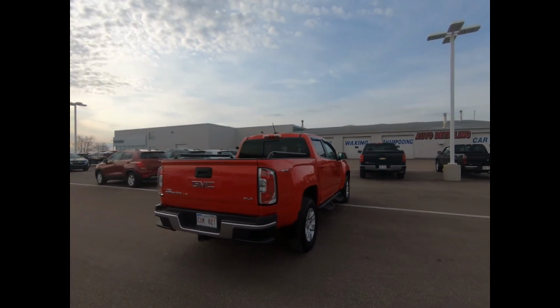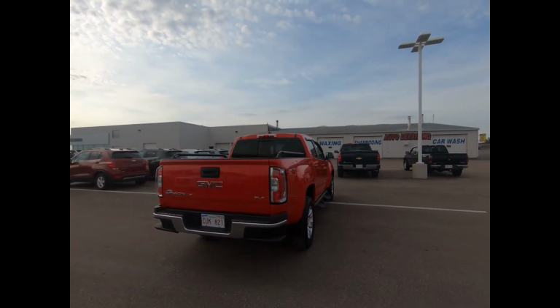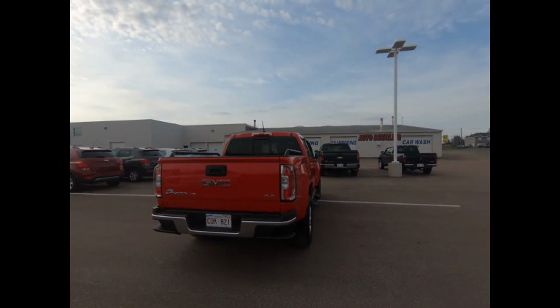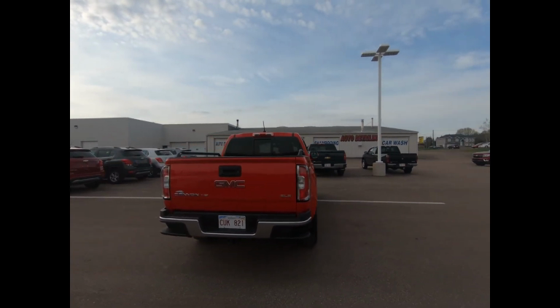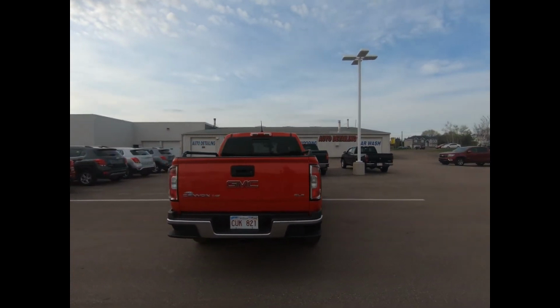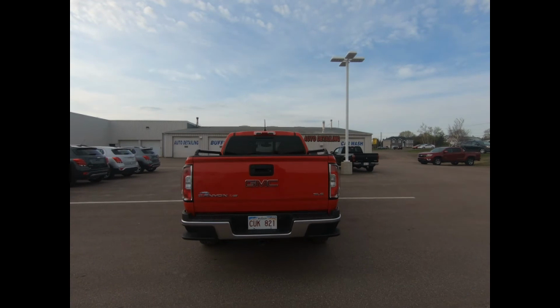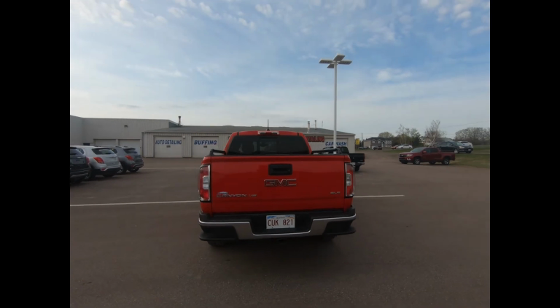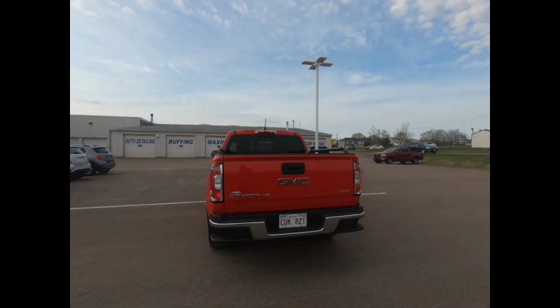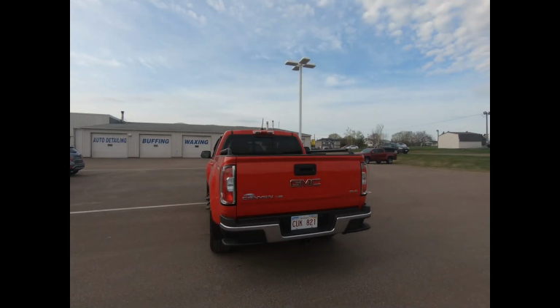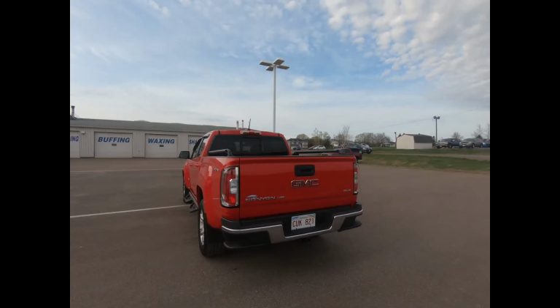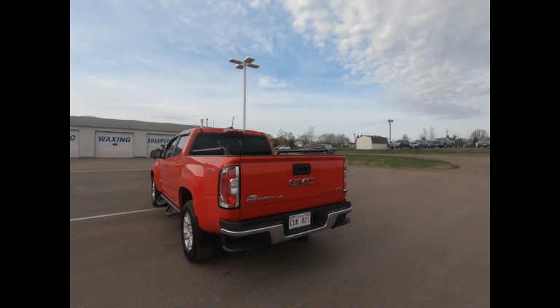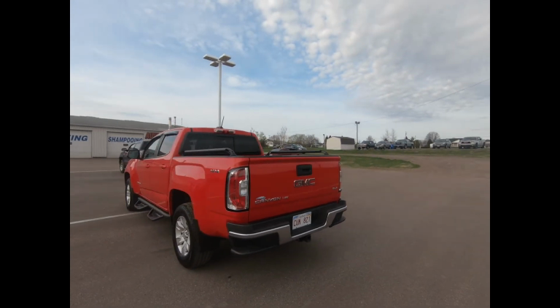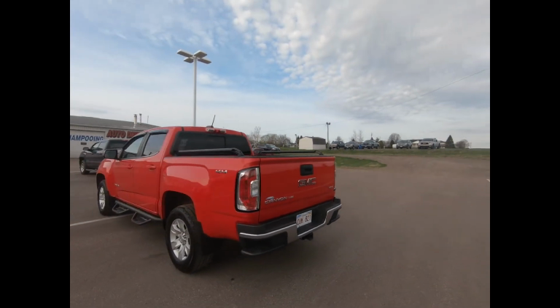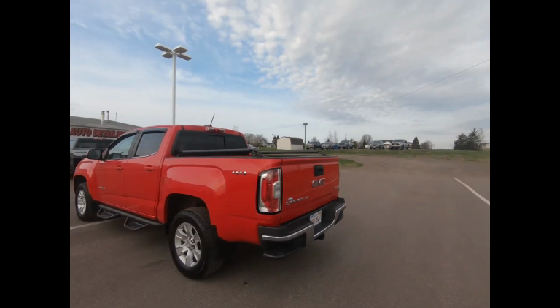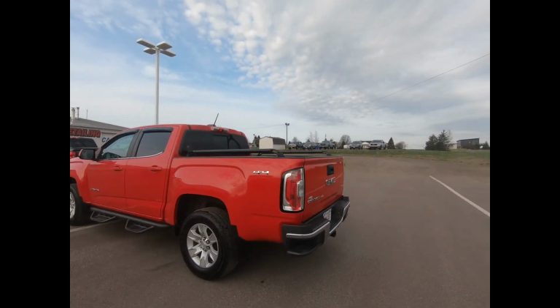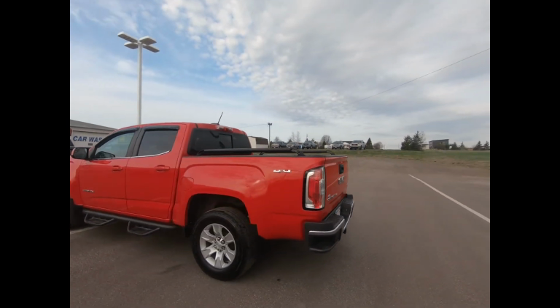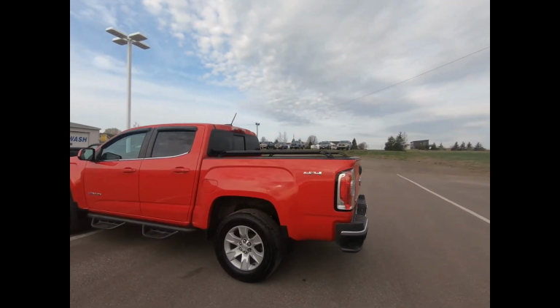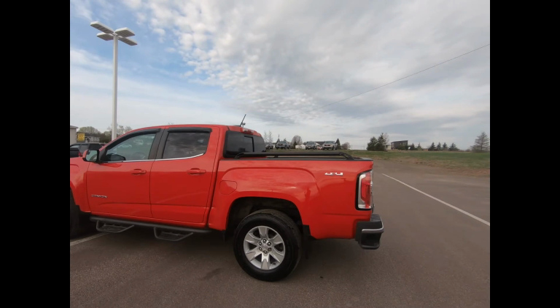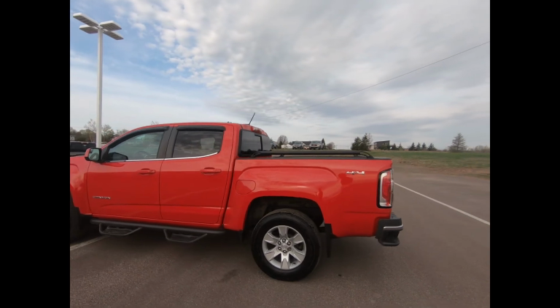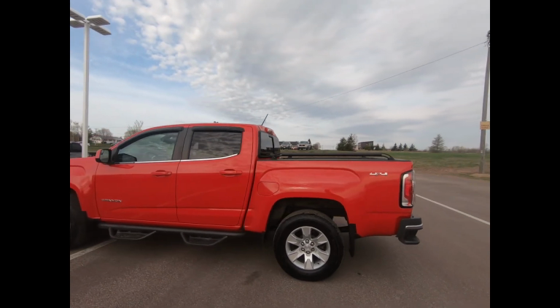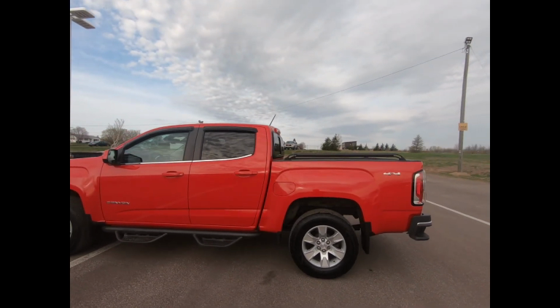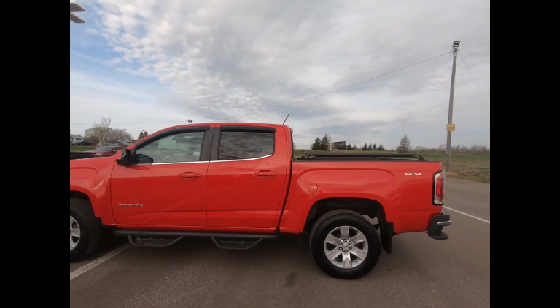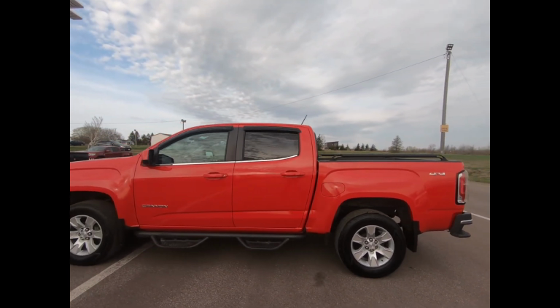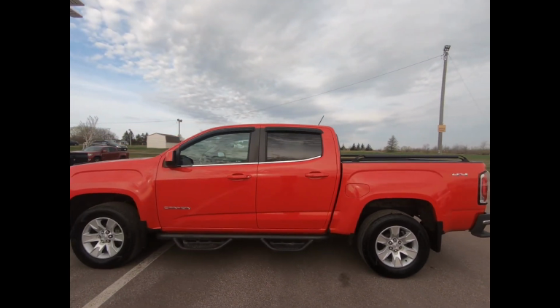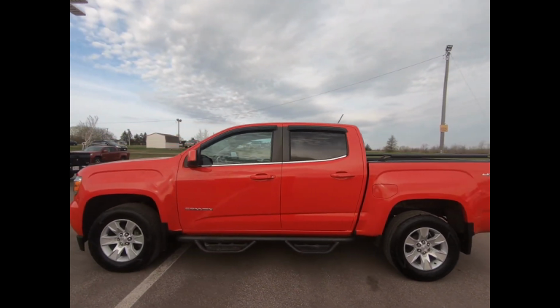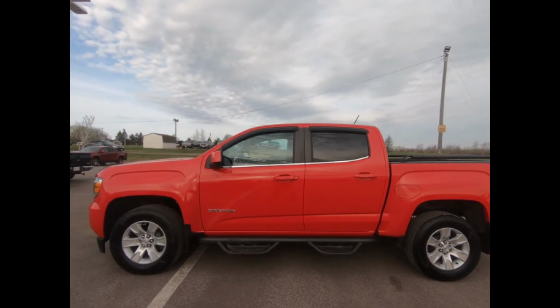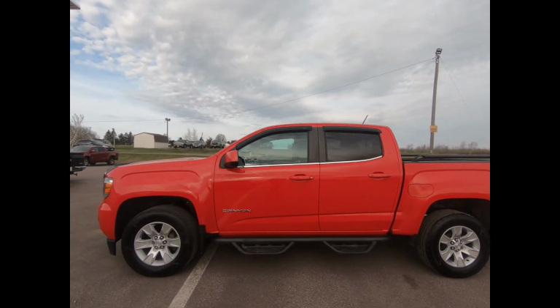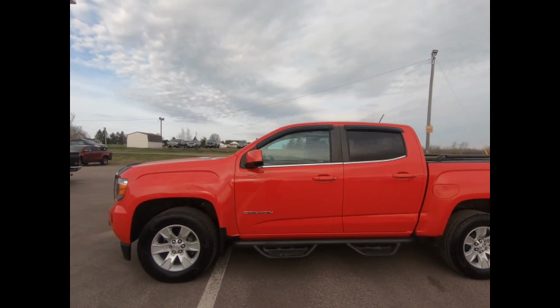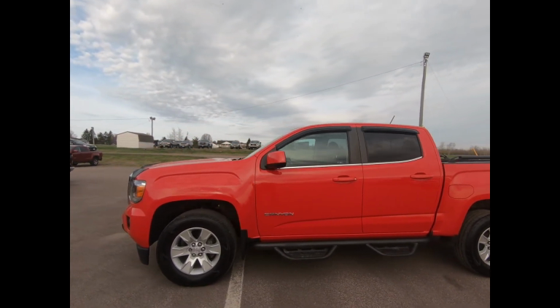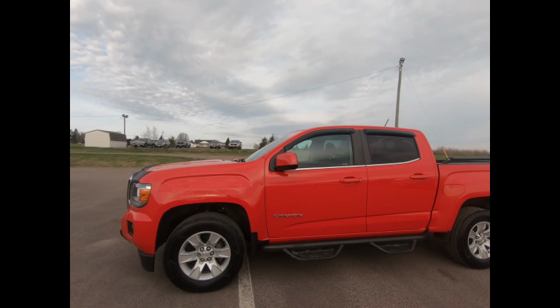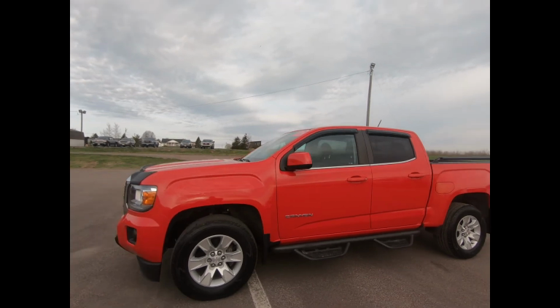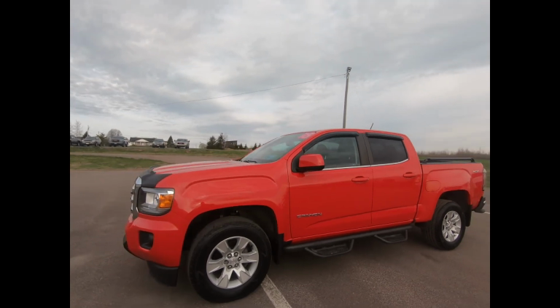This professionally detailed 2018 GMC Canyon has undergone a thorough inspection performed by our in-house certified GM technicians, and we also ensure that a new NB safety inspection will be performed for you.